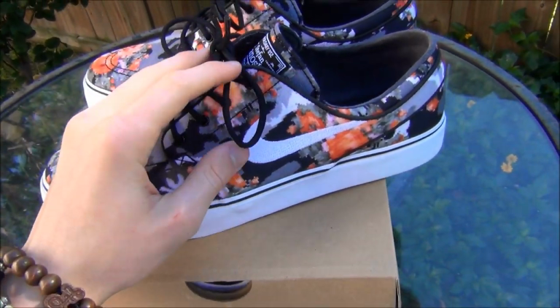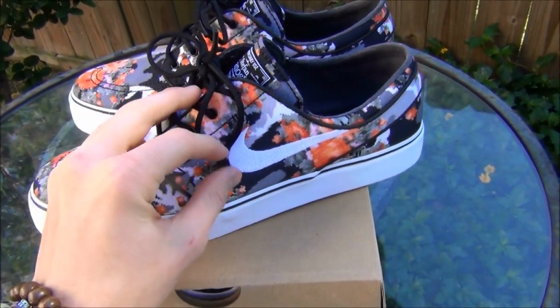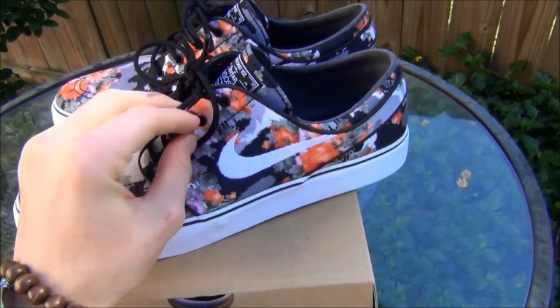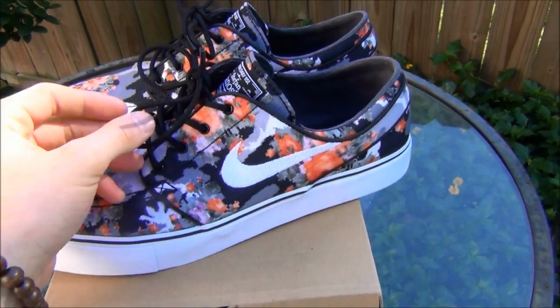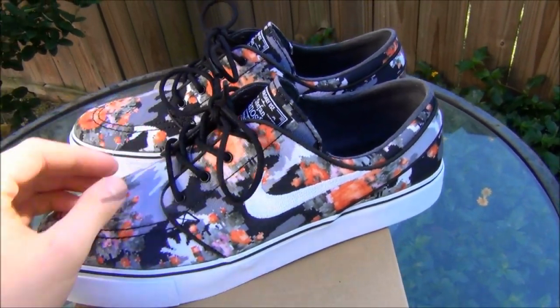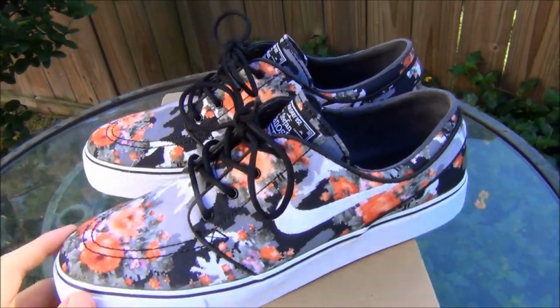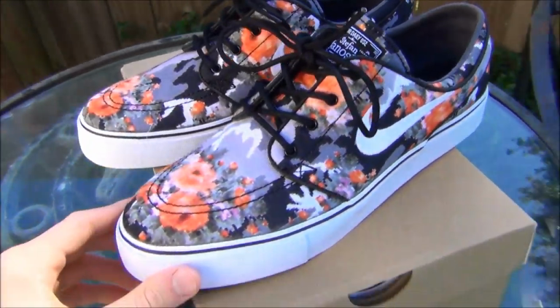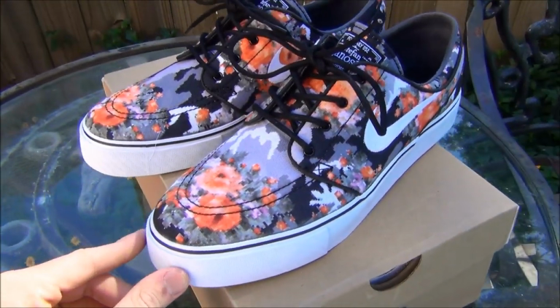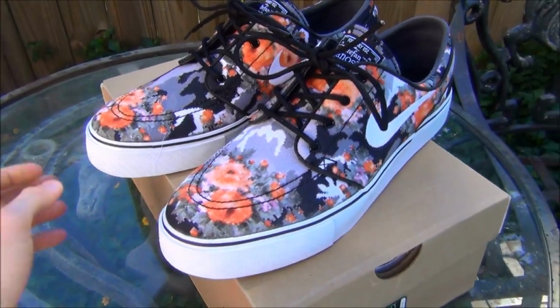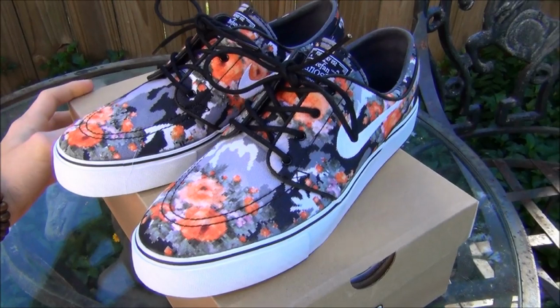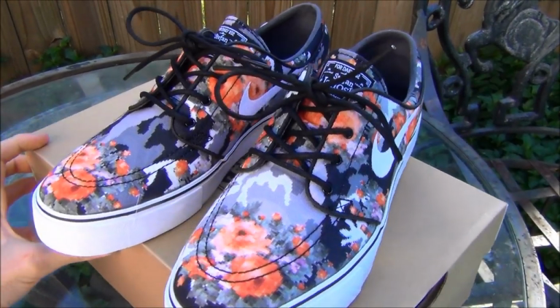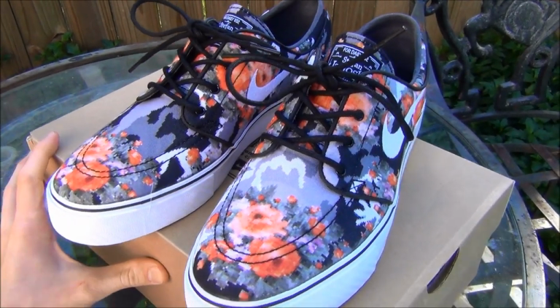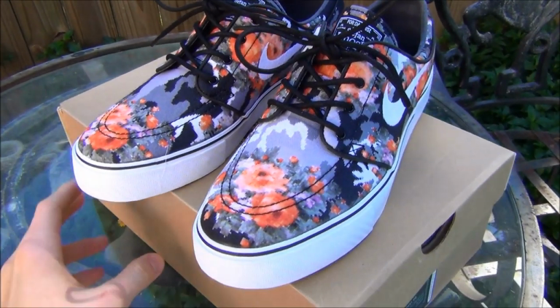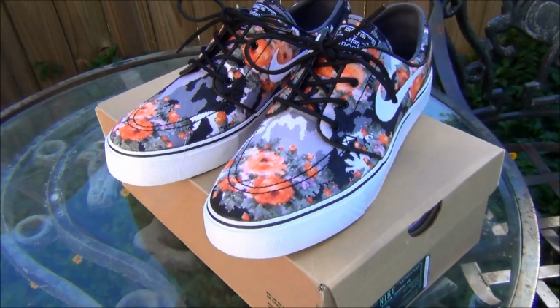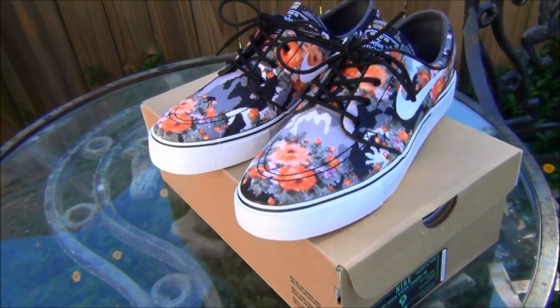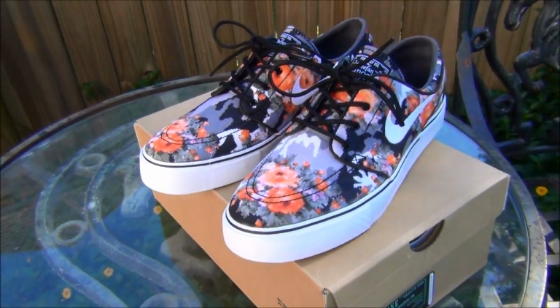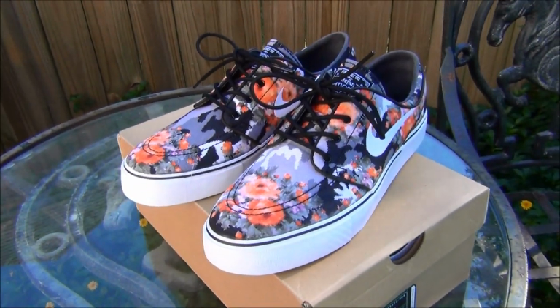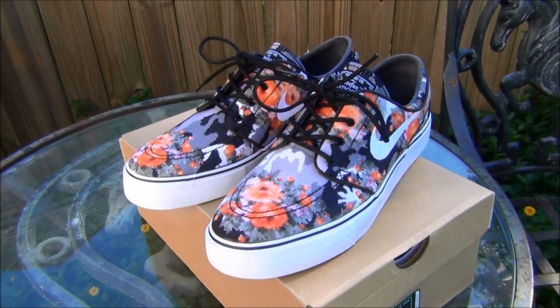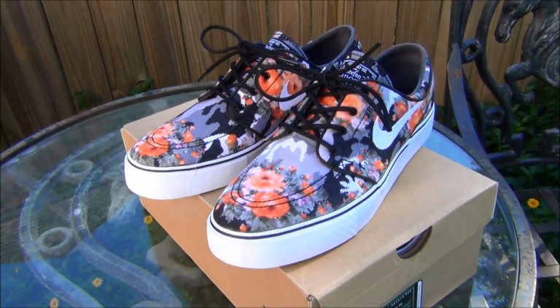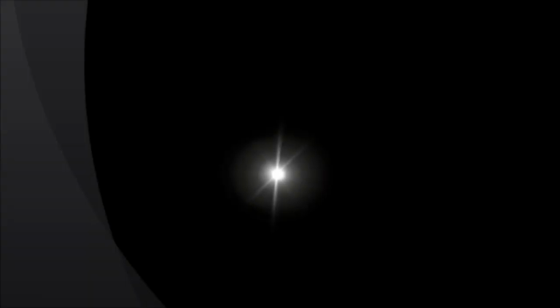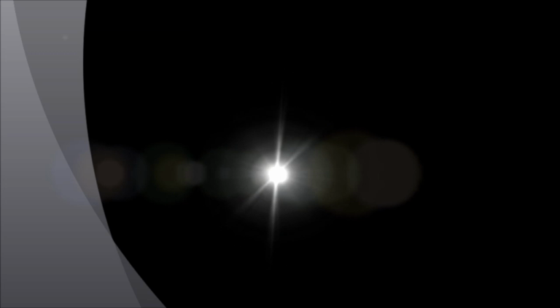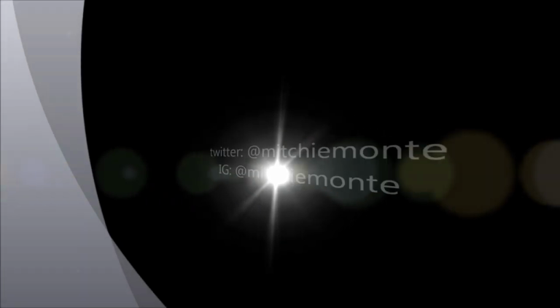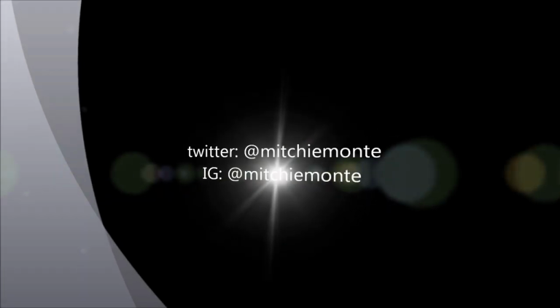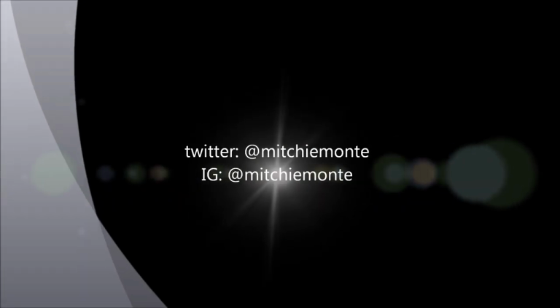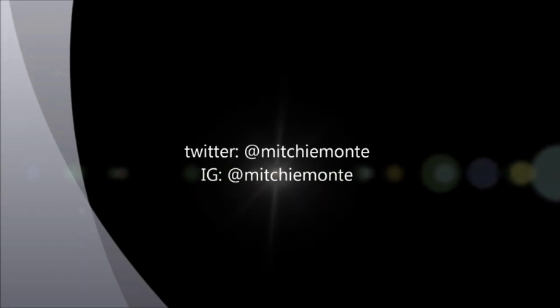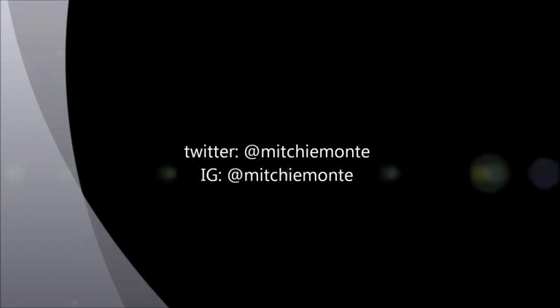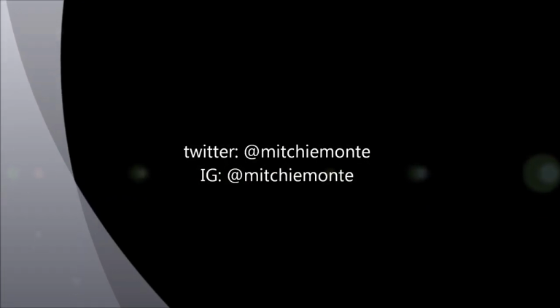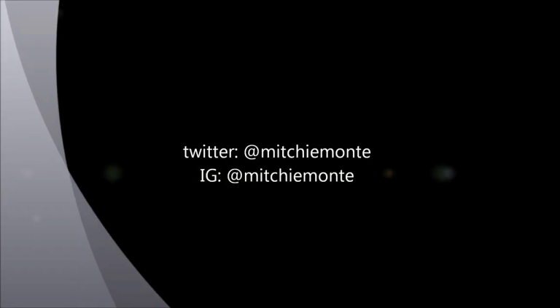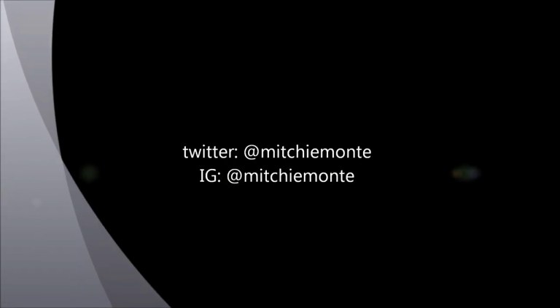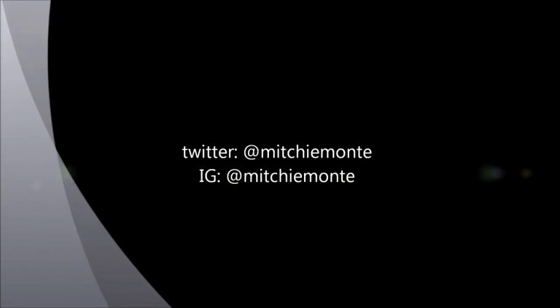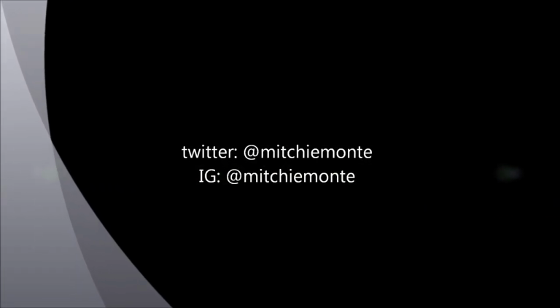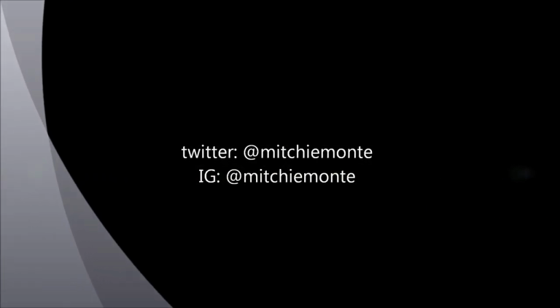If you did, please like the video, please share it, please subscribe to my channel, leave a comment below on what you think of the shoes, and as always y'all have a good one.